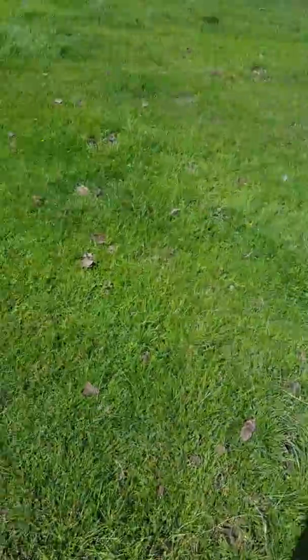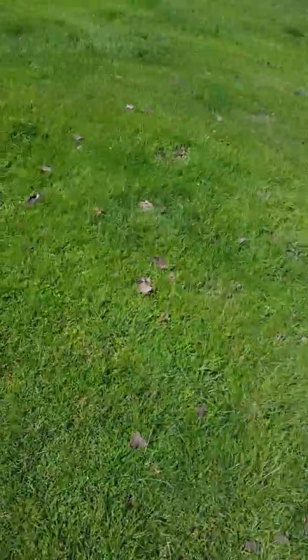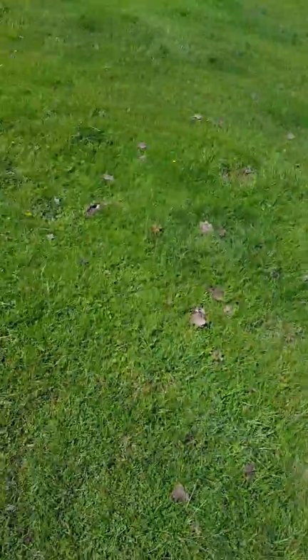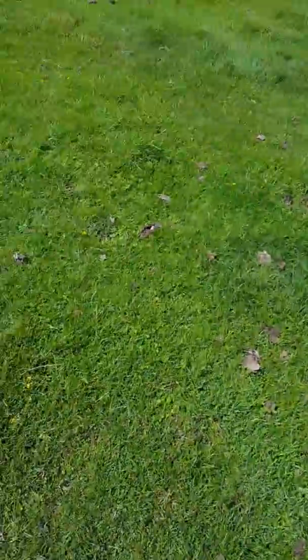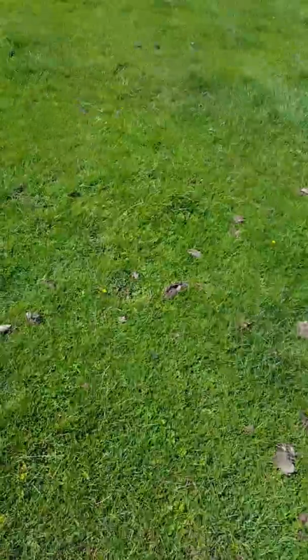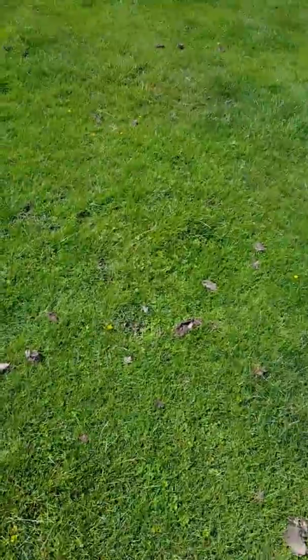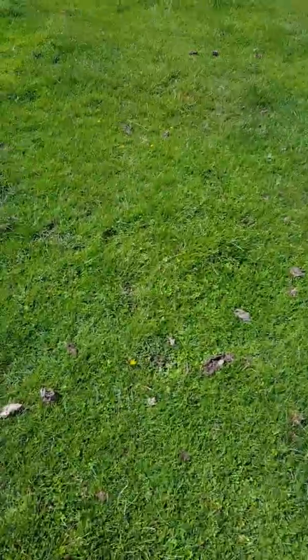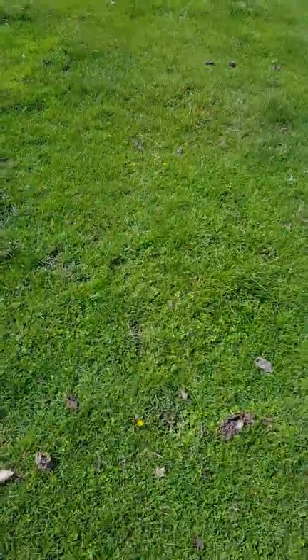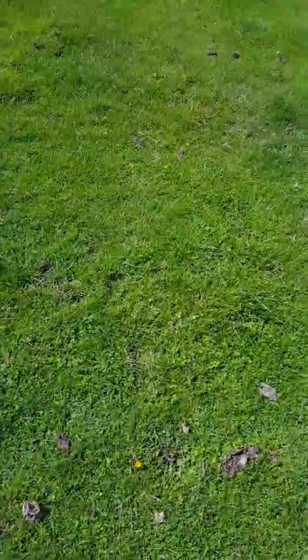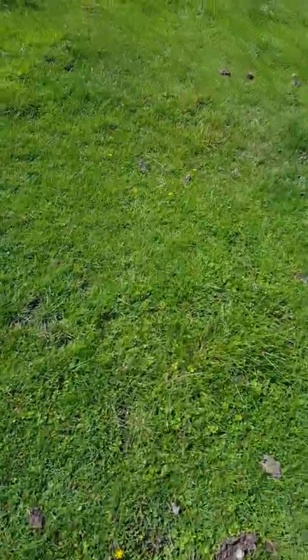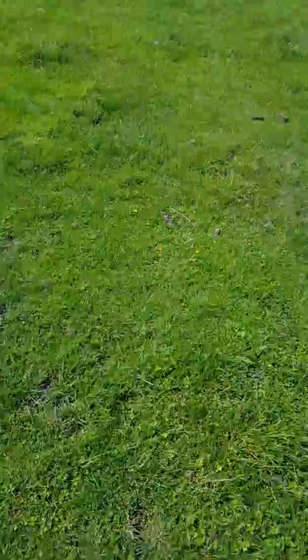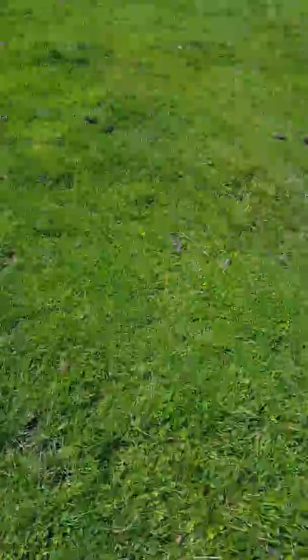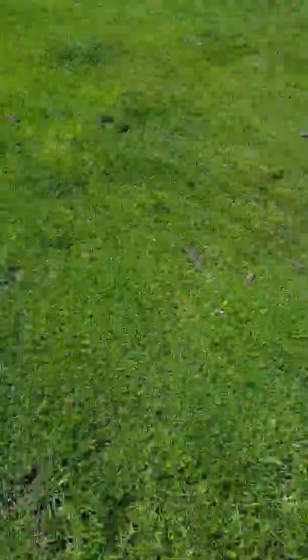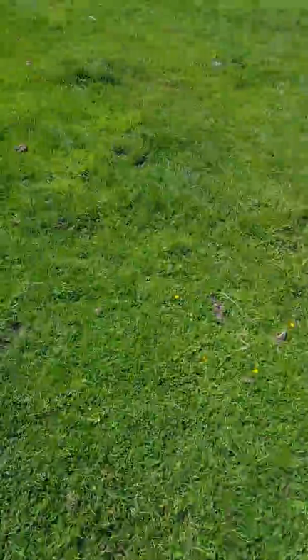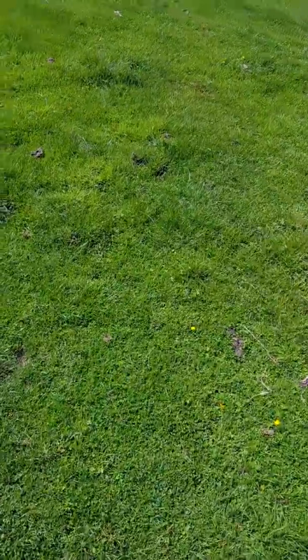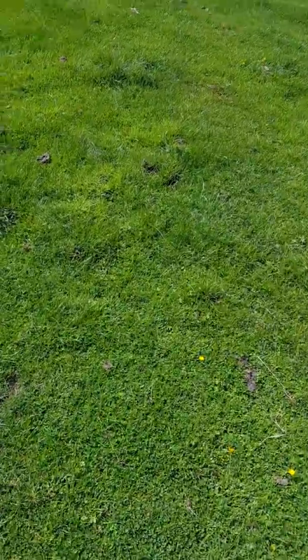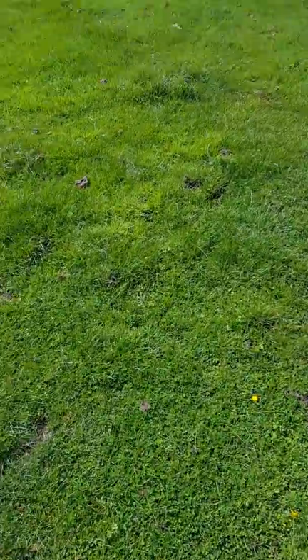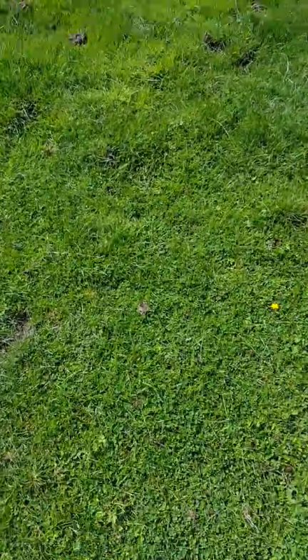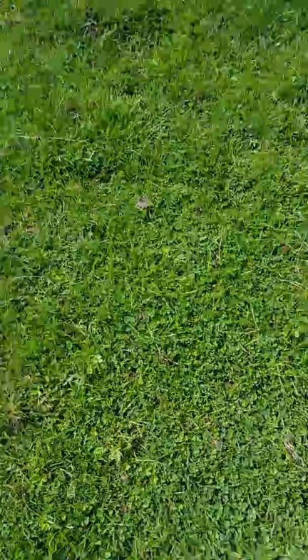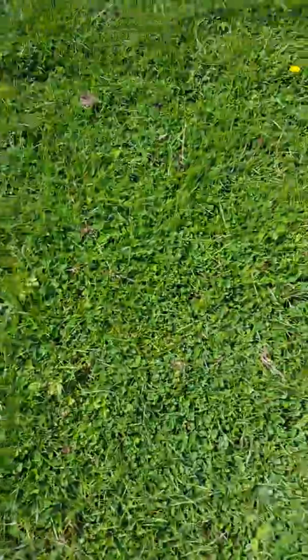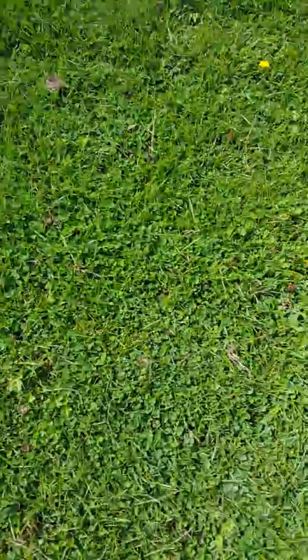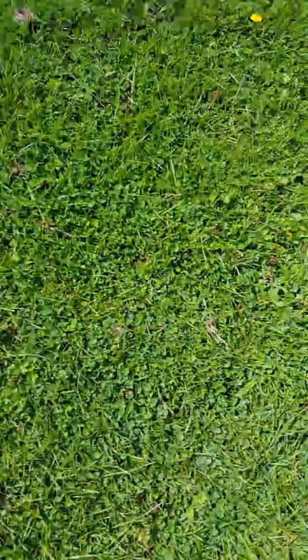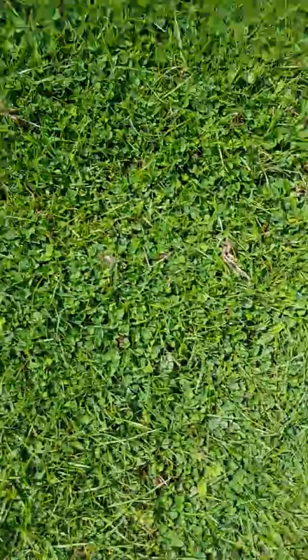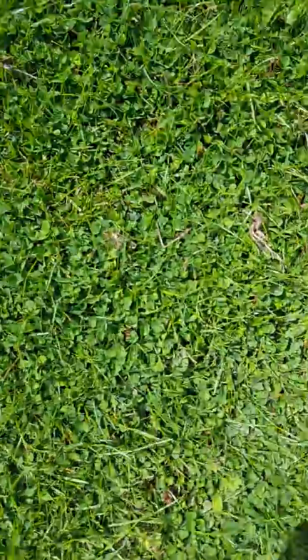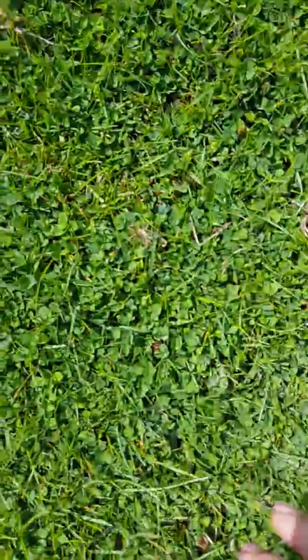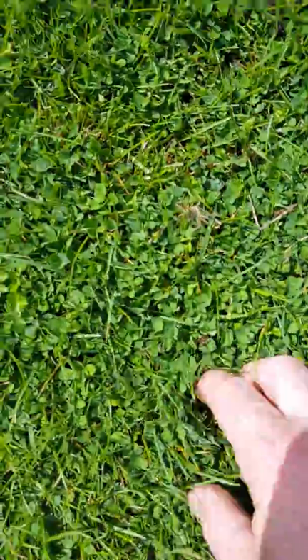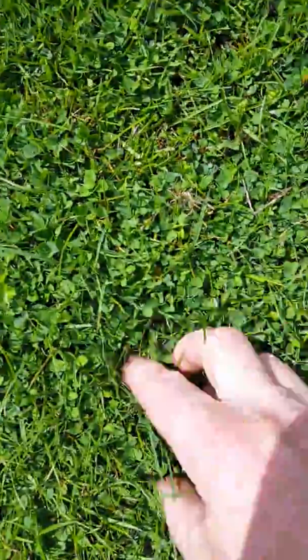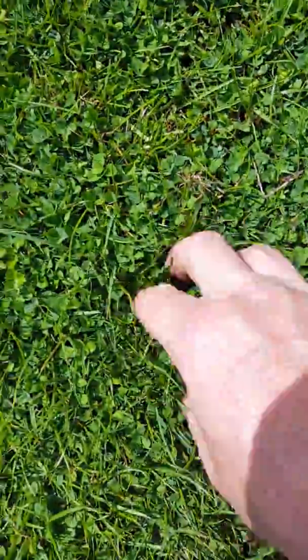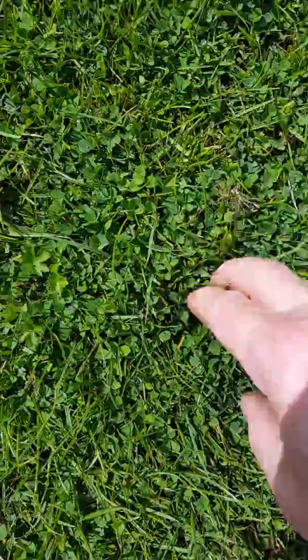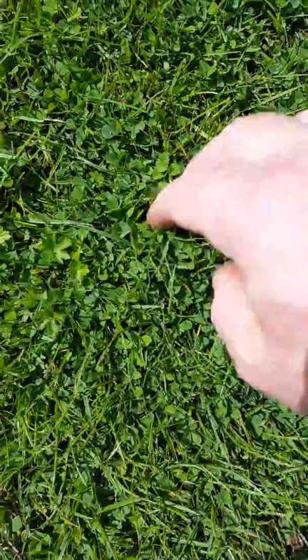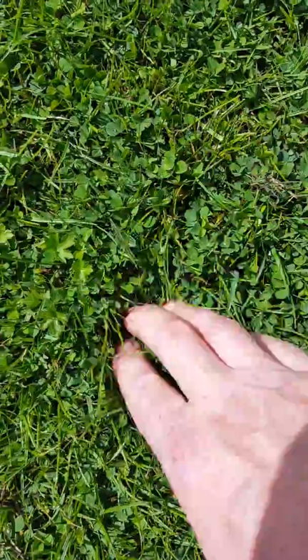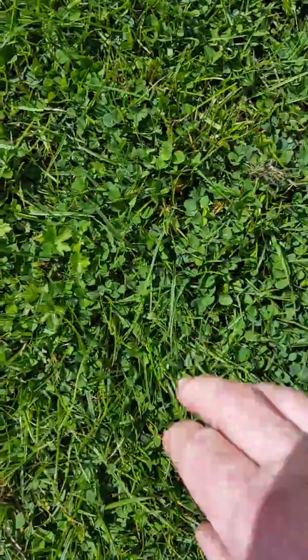That's one of the reasons that when I have clover in the sward, it's the starting point it should be. You can see here how tight the sward is actually with all that clover — it's very tight.